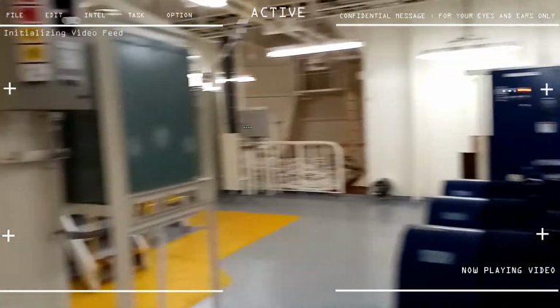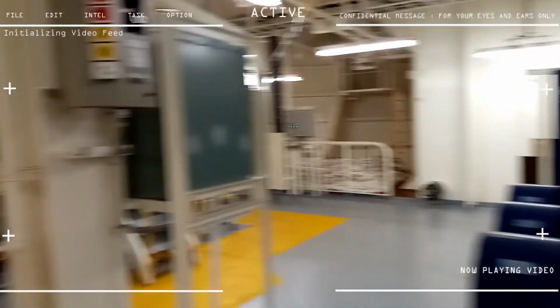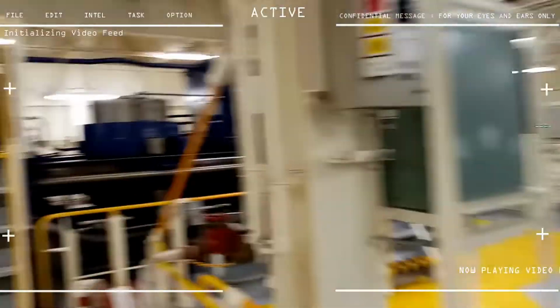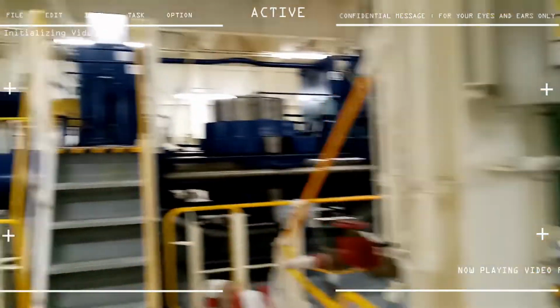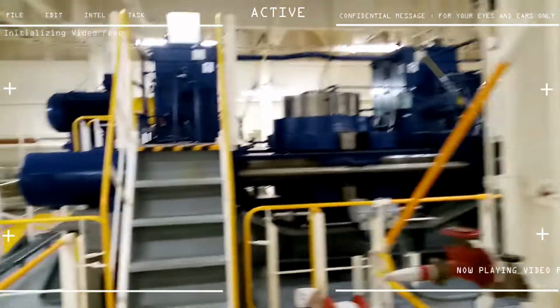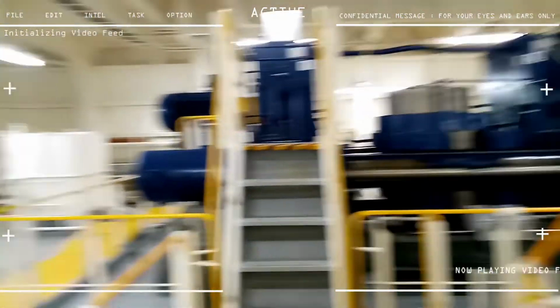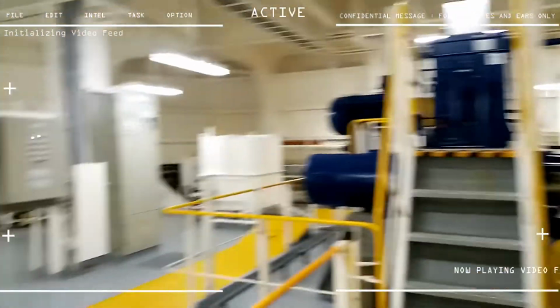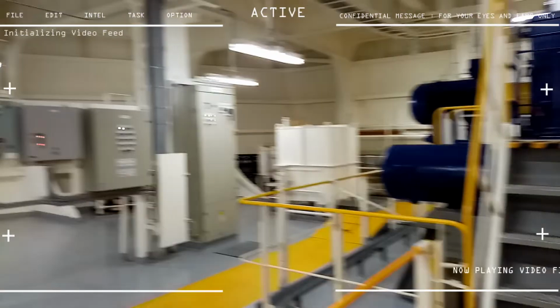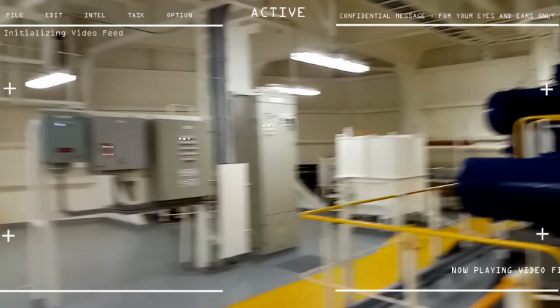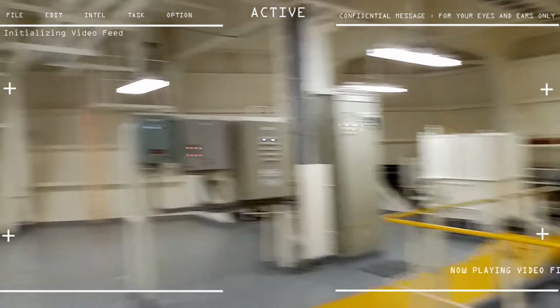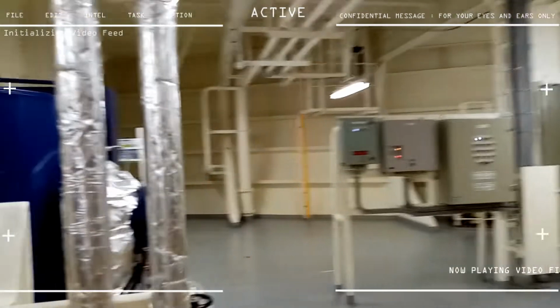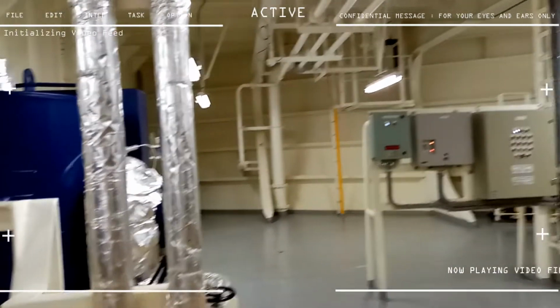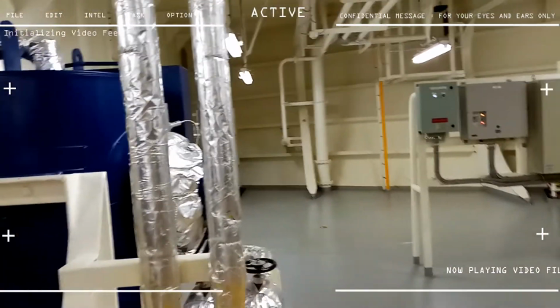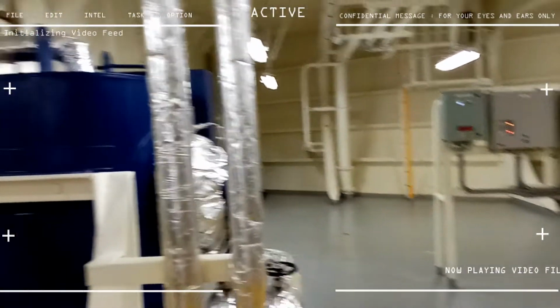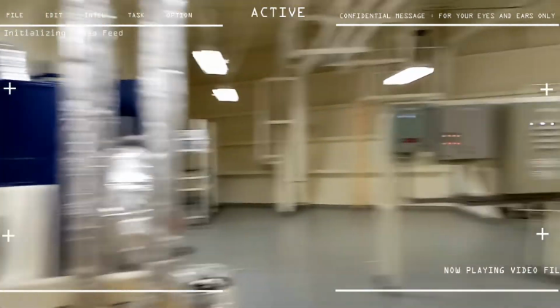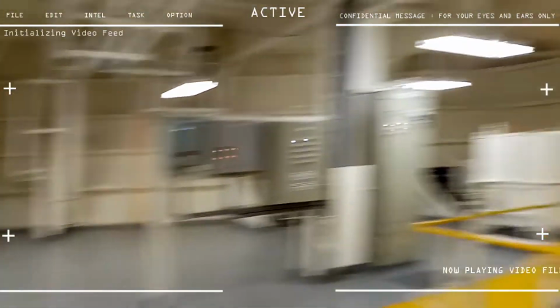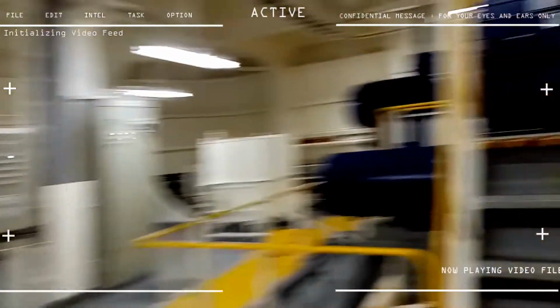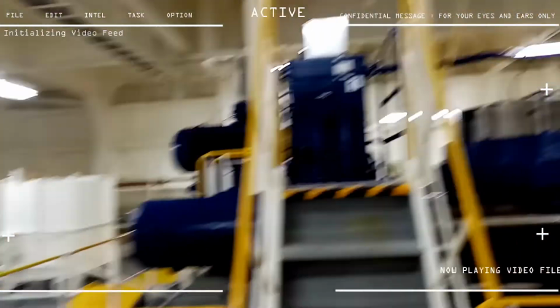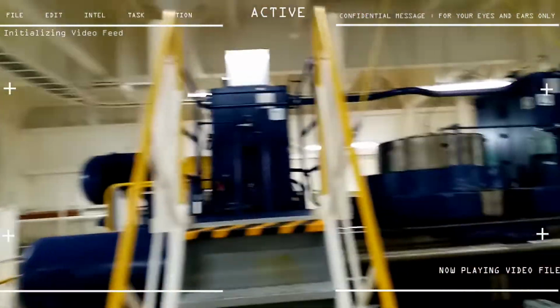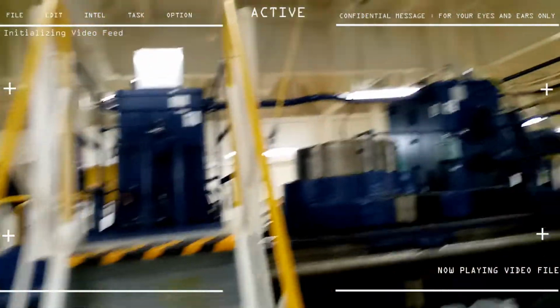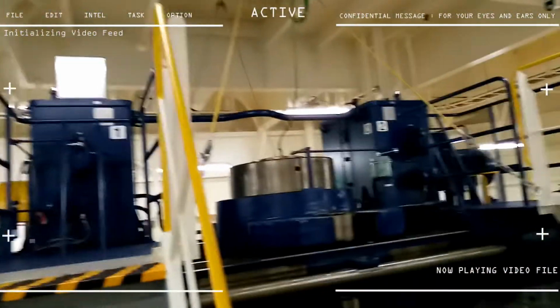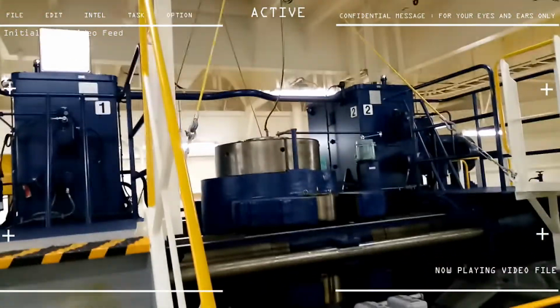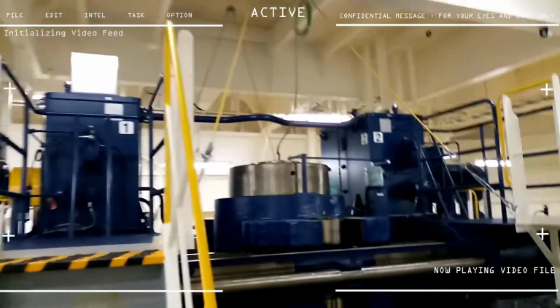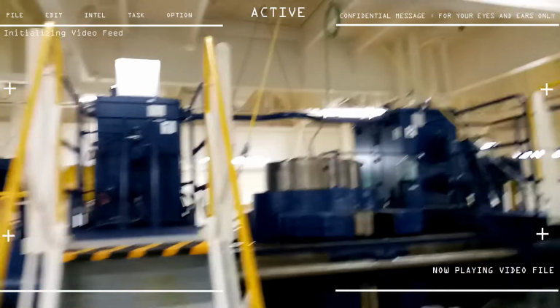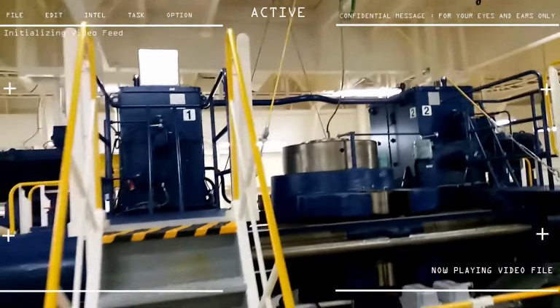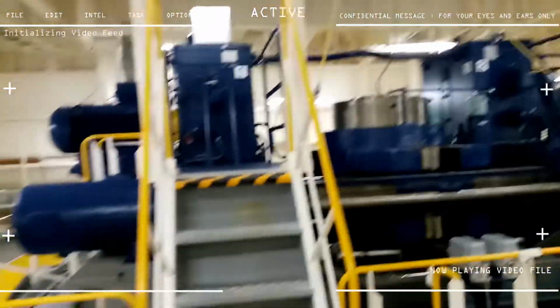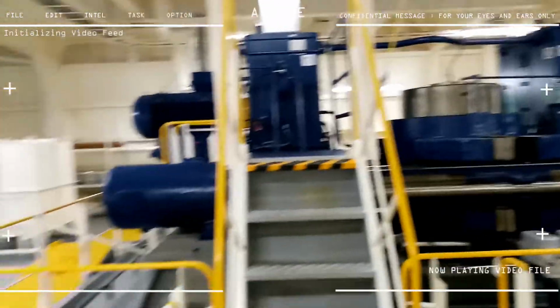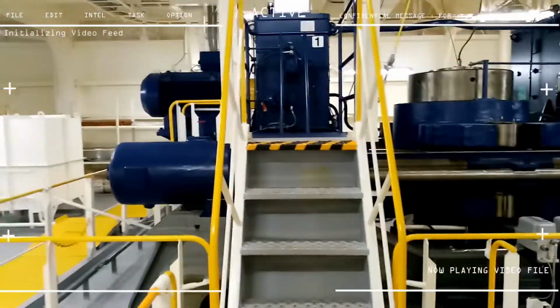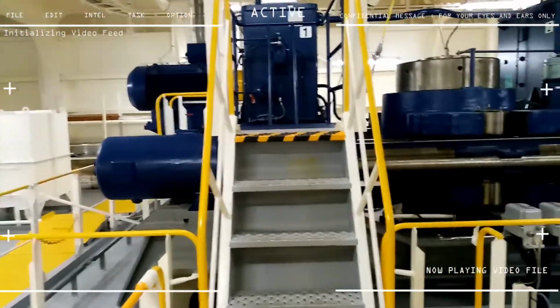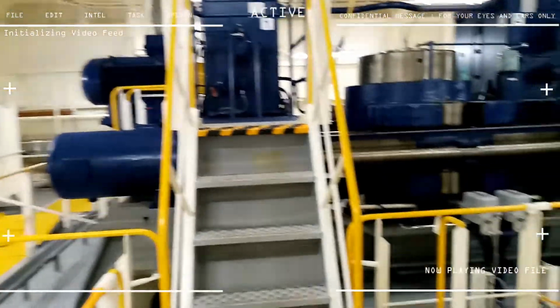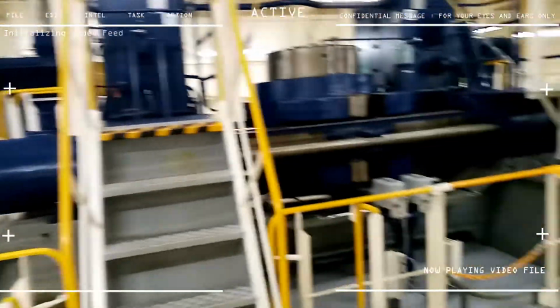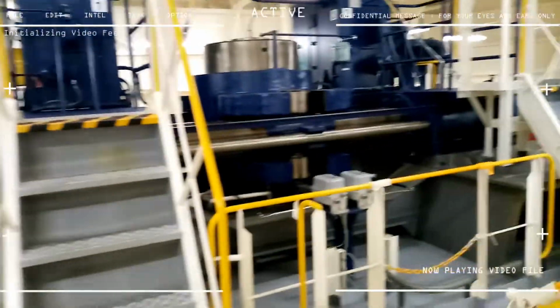Here is a quick look at our steering gear room. Basically, the steering gear room is located on the aft part of the ship.